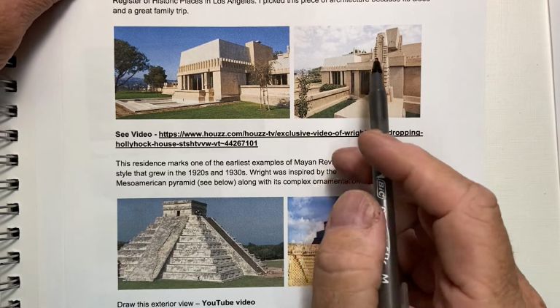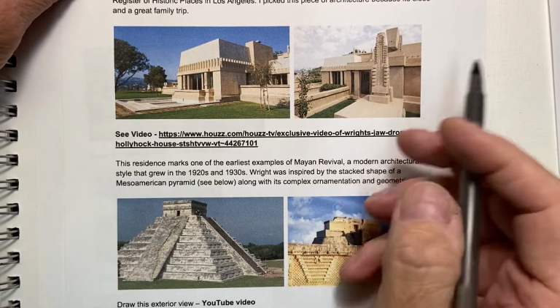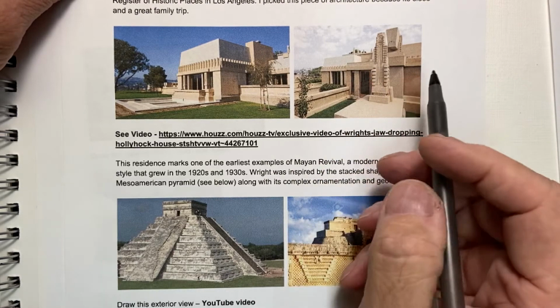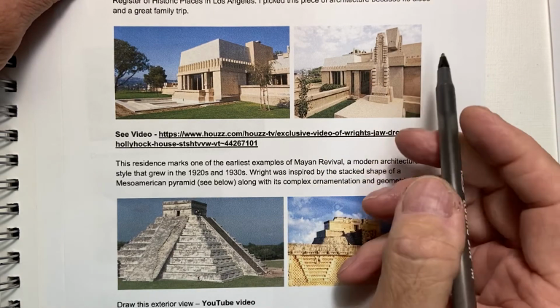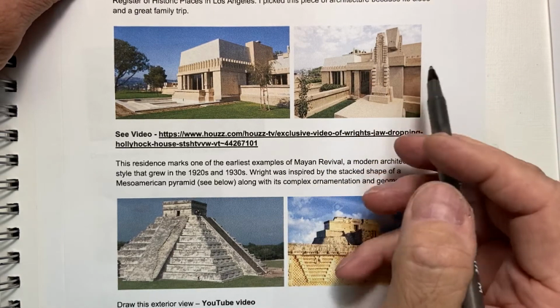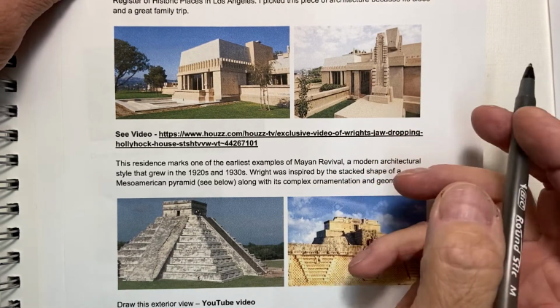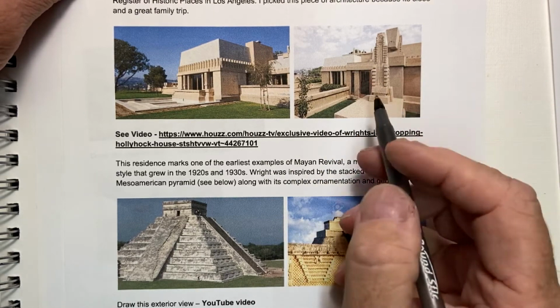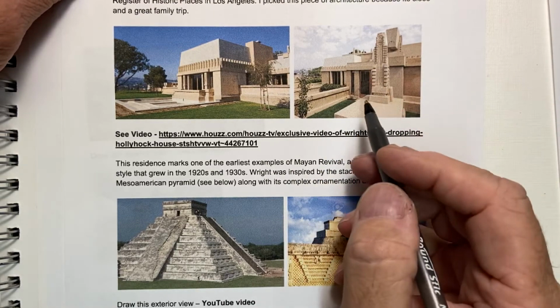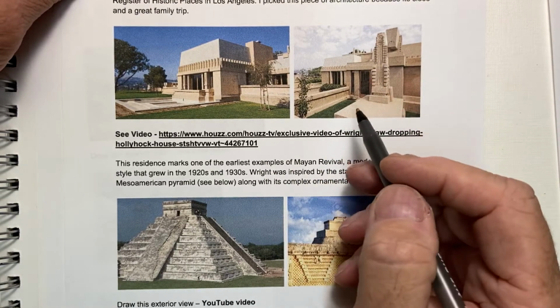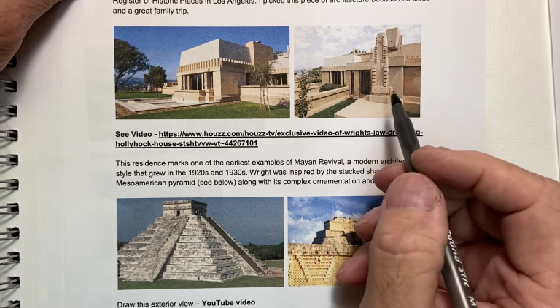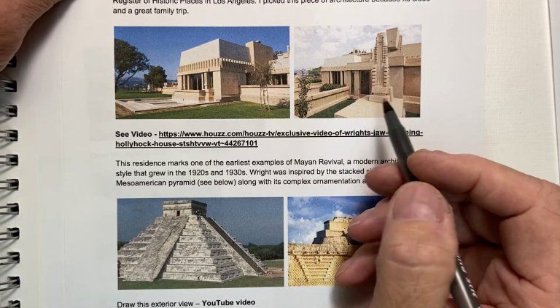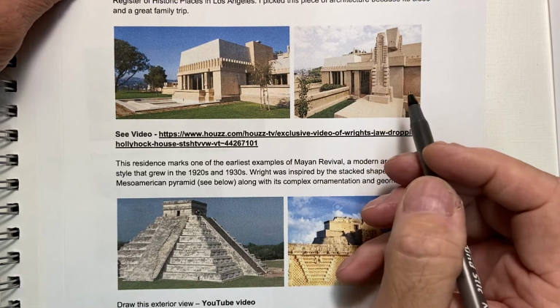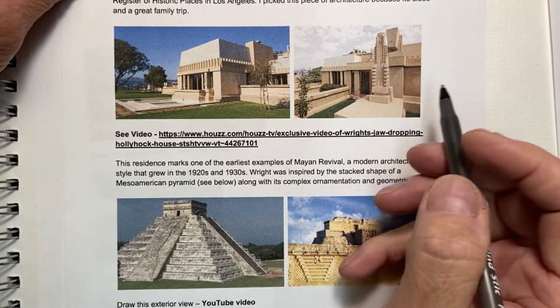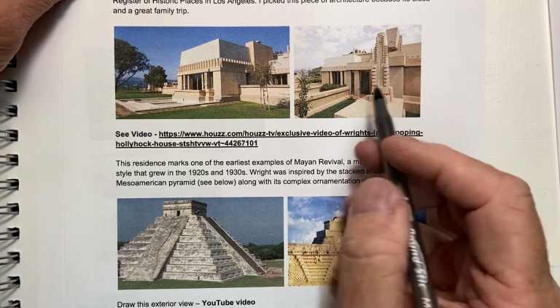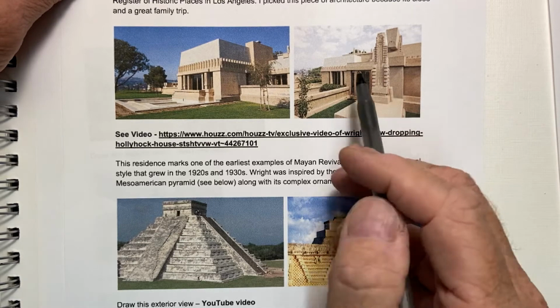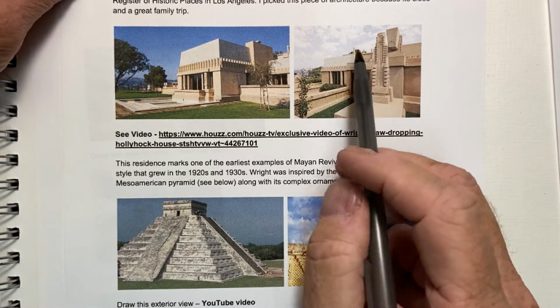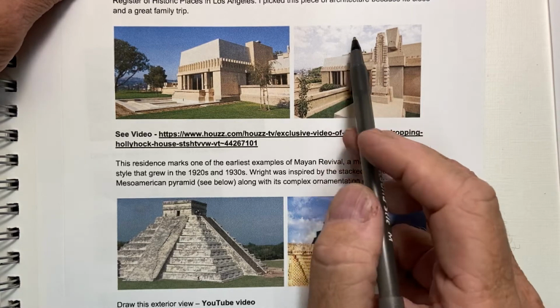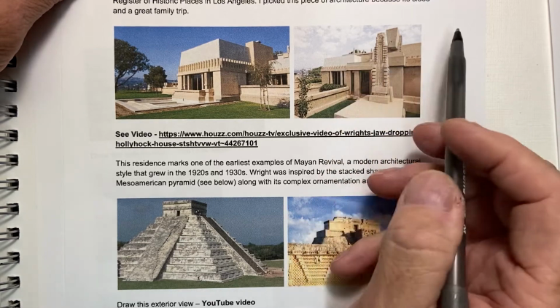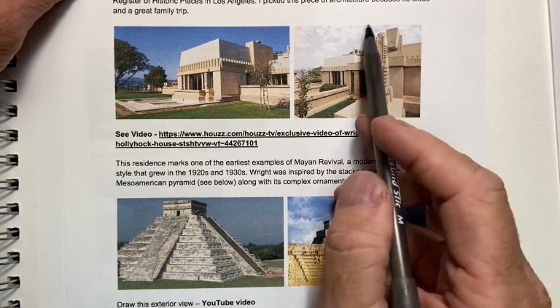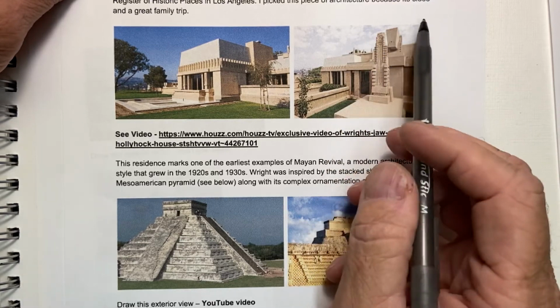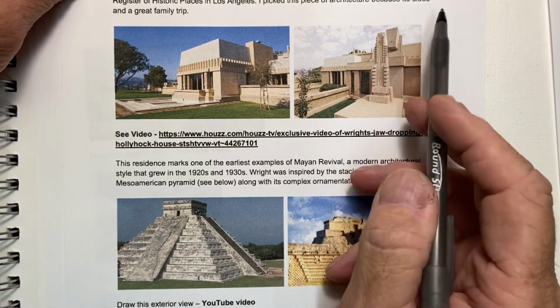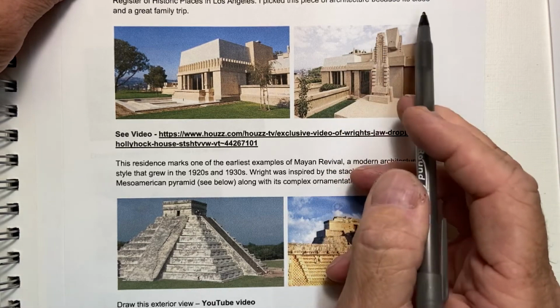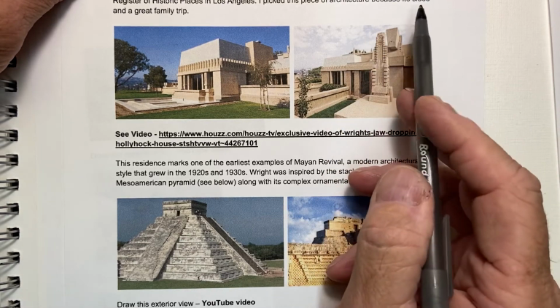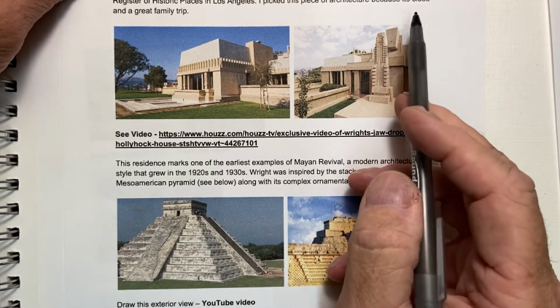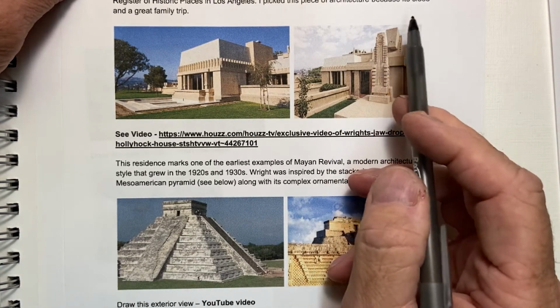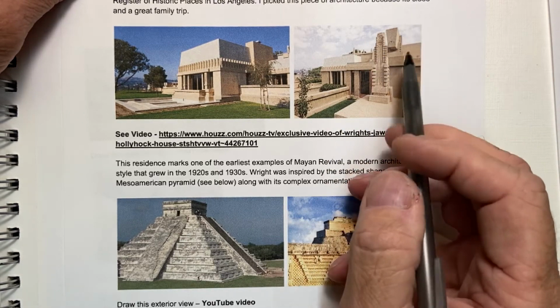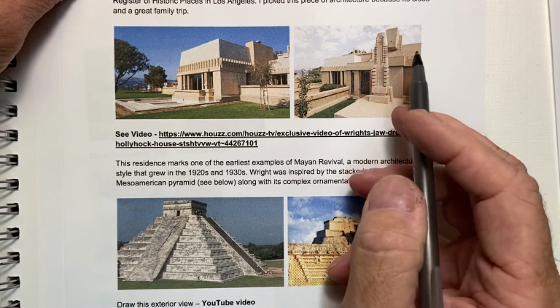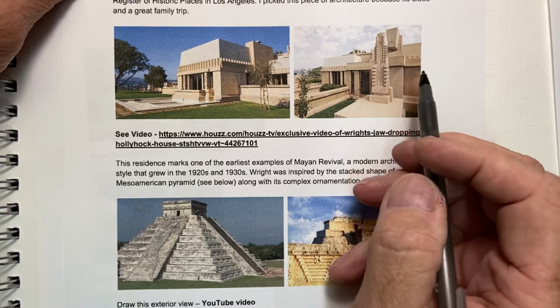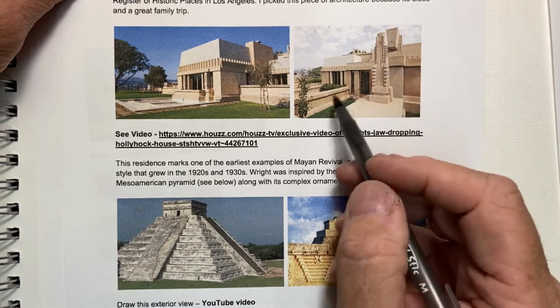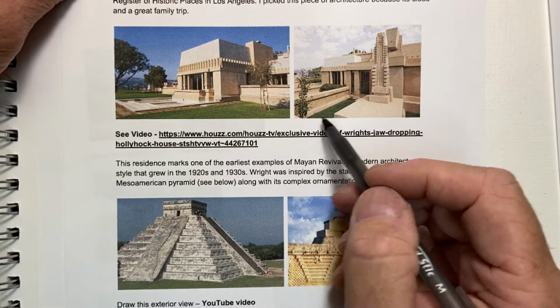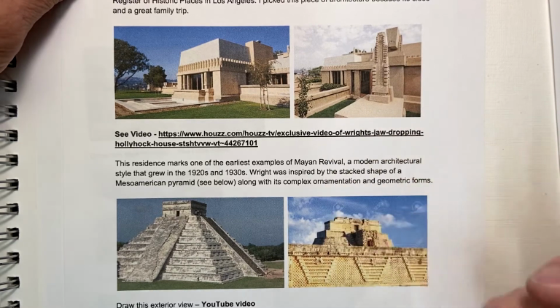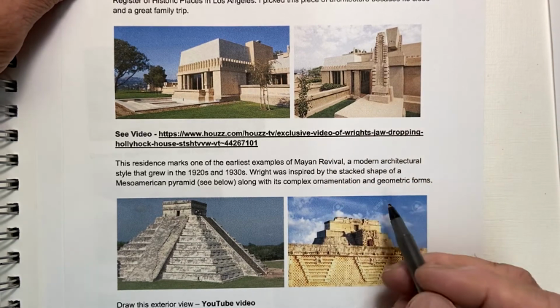The house is a national historic landmark, Los Angeles historic cultural monument, a World Heritage Site, and on the National Register of Historic Places in Los Angeles. It's up in Hollywood.